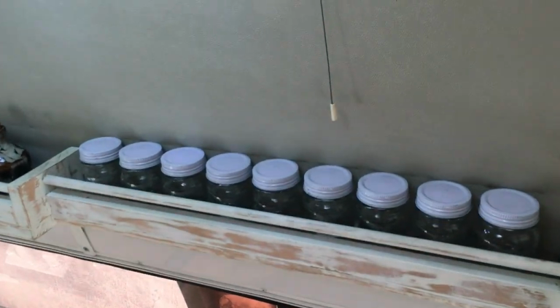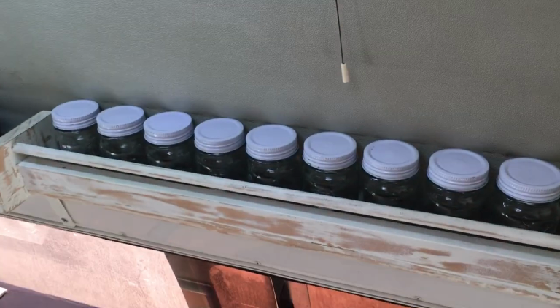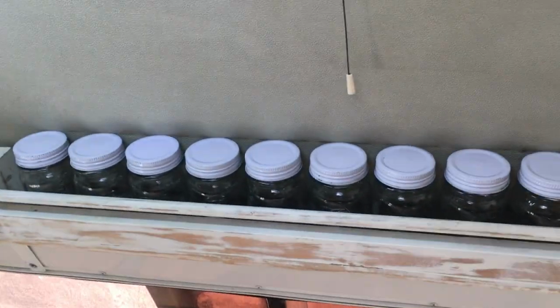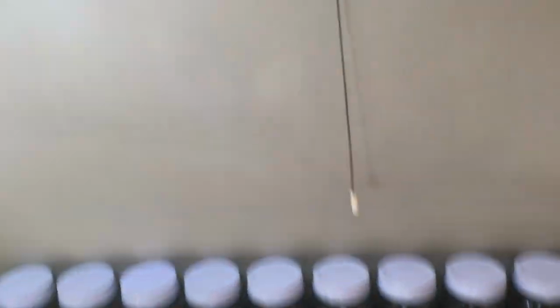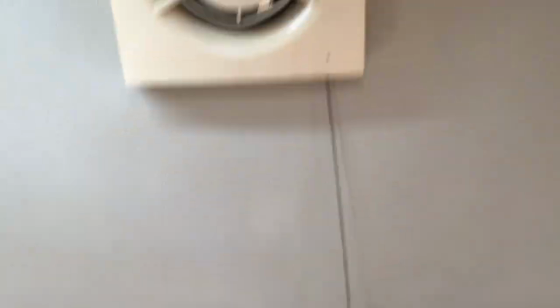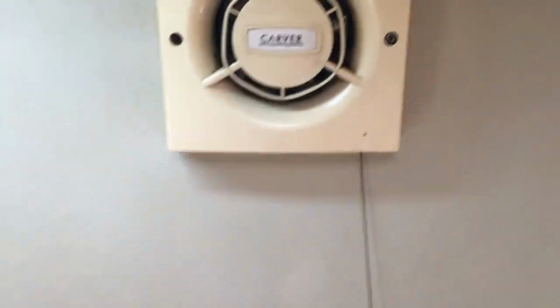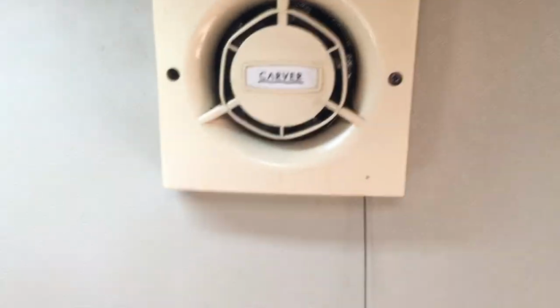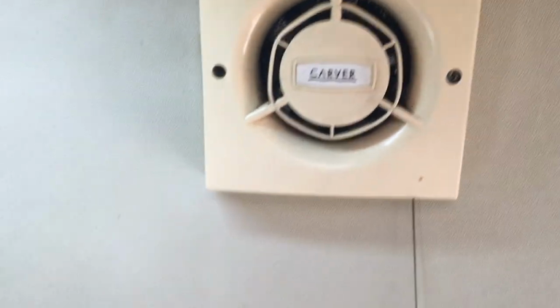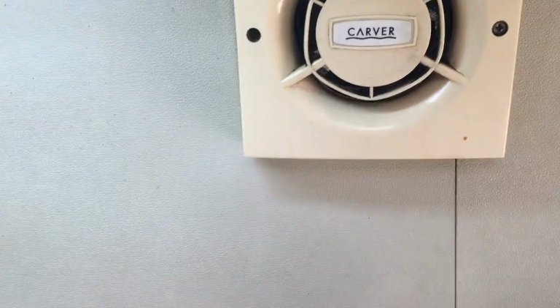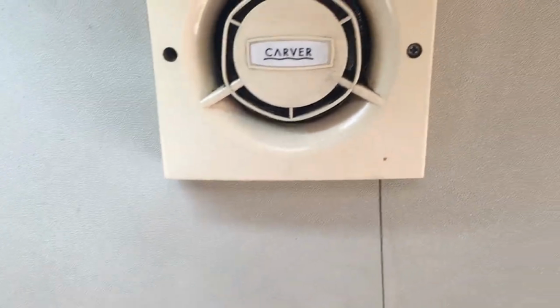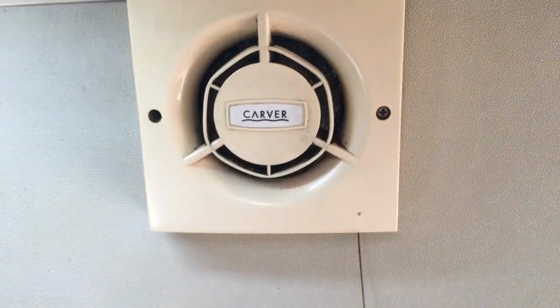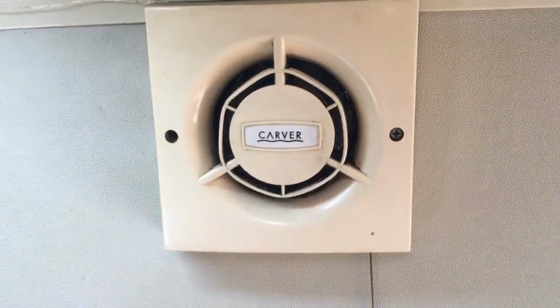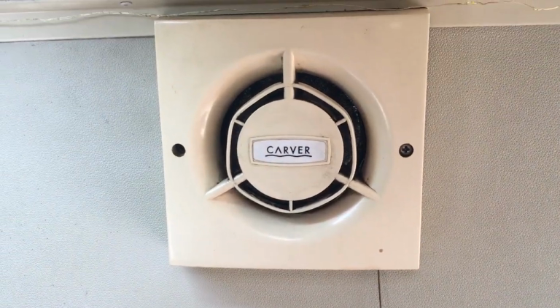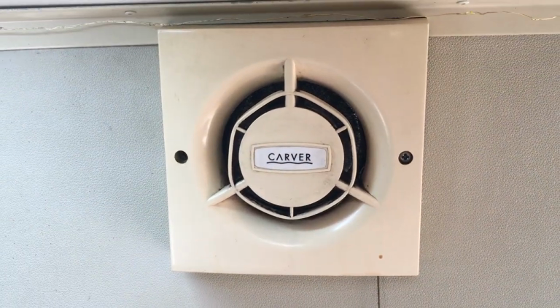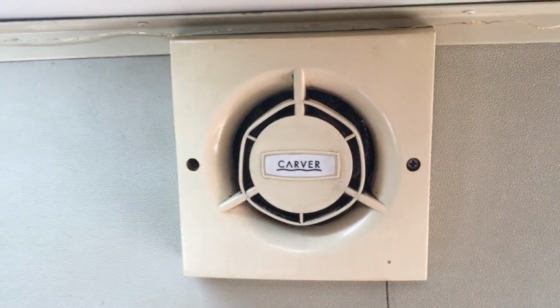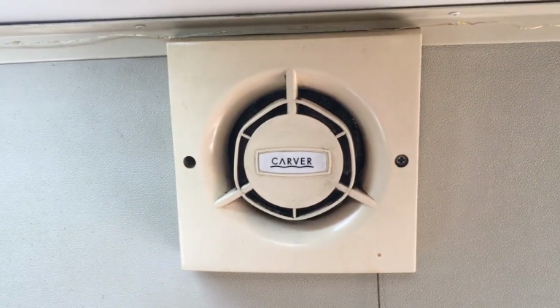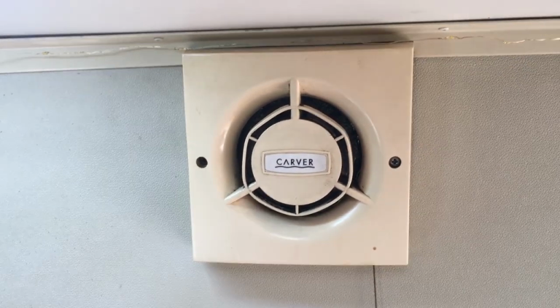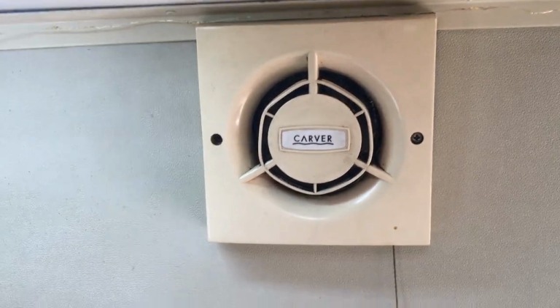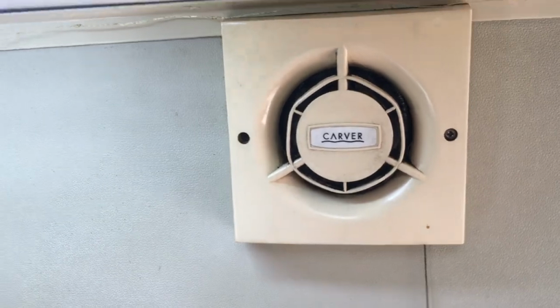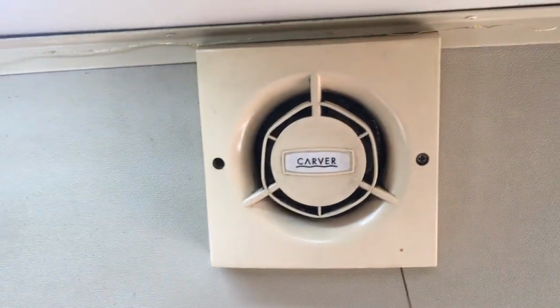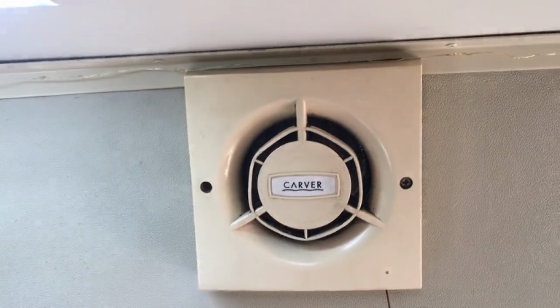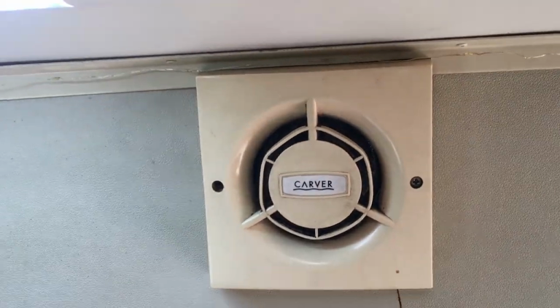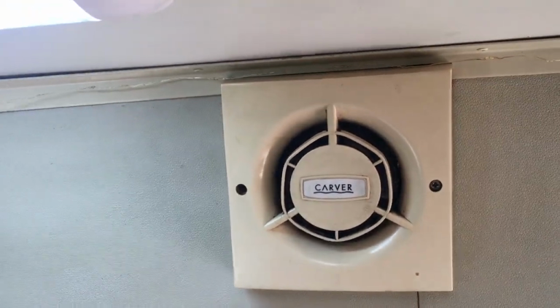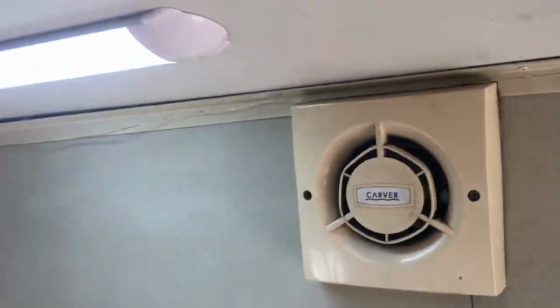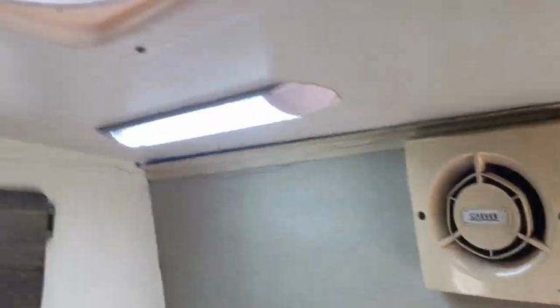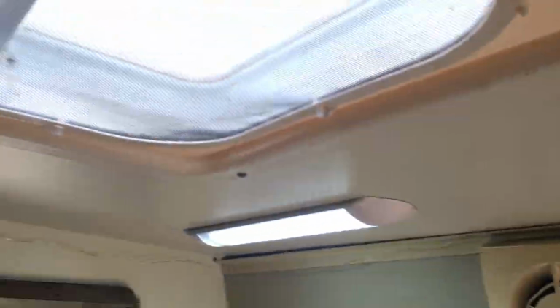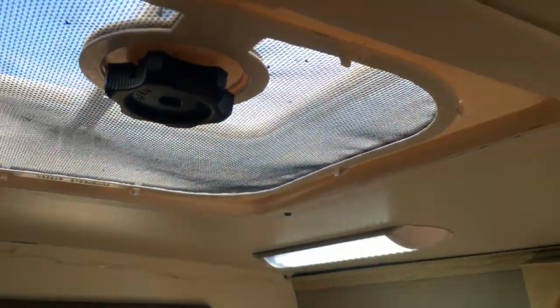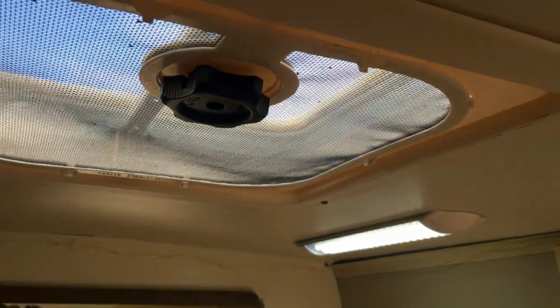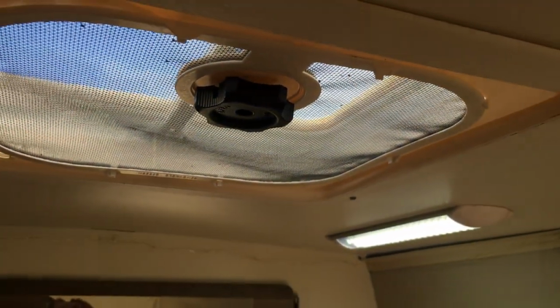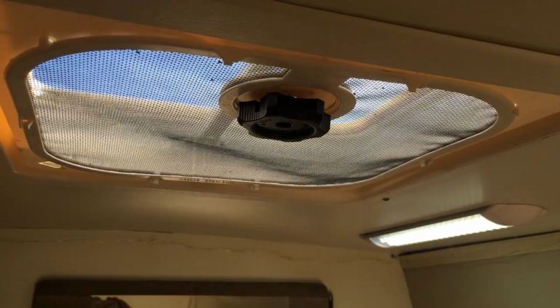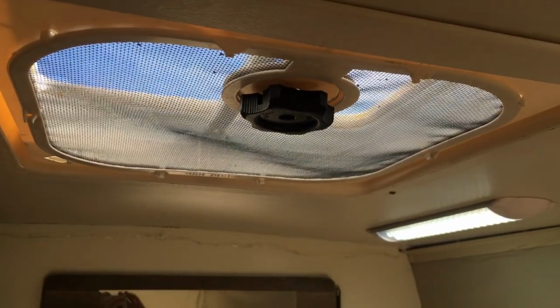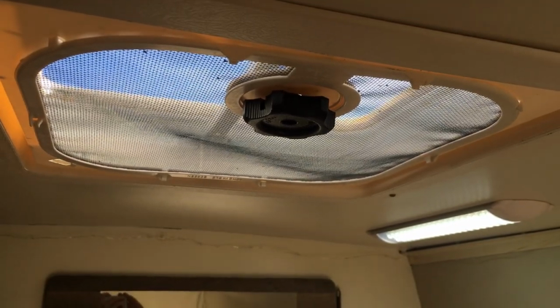Above the spice rack there is an extractor fan, which is great for getting all those smells out, and it sits directly below the air vent at the top.